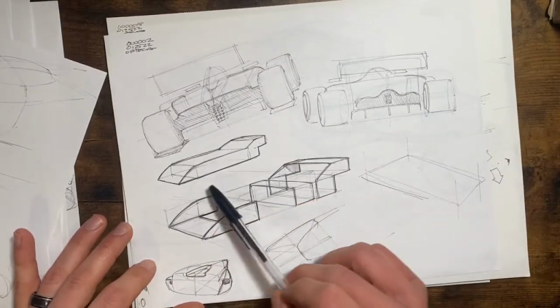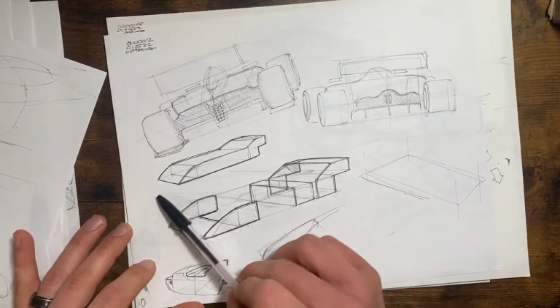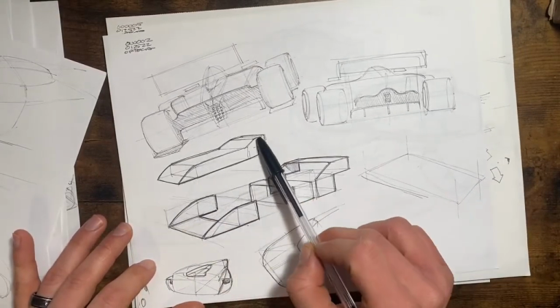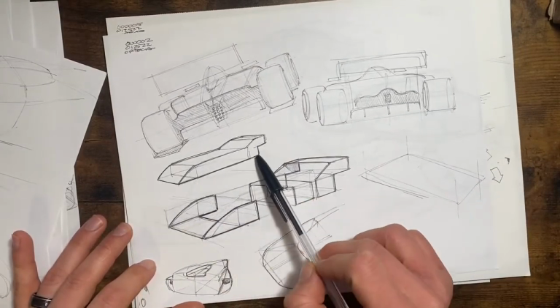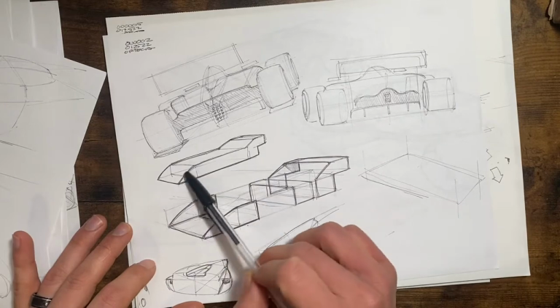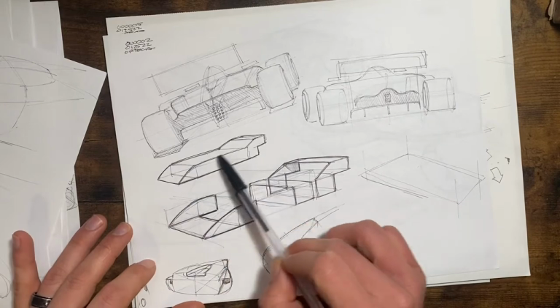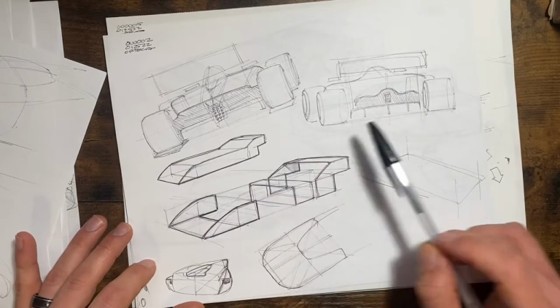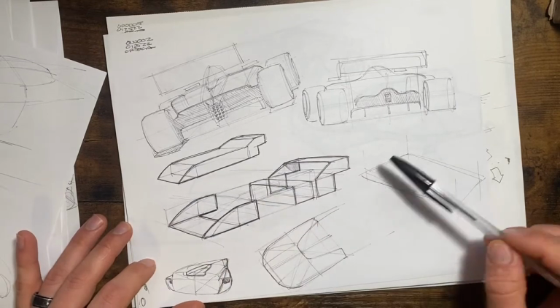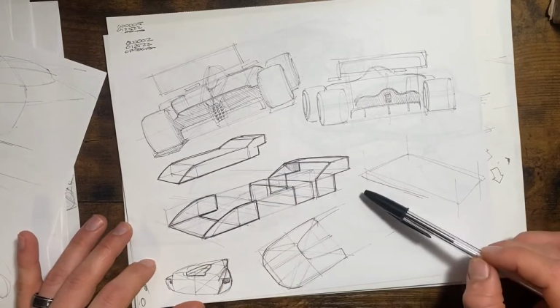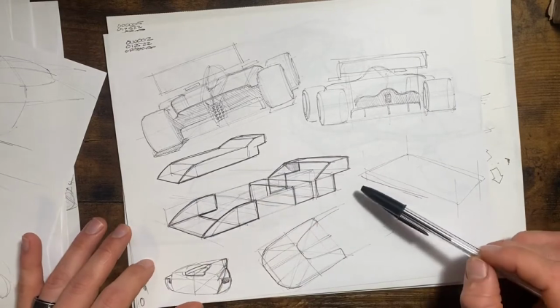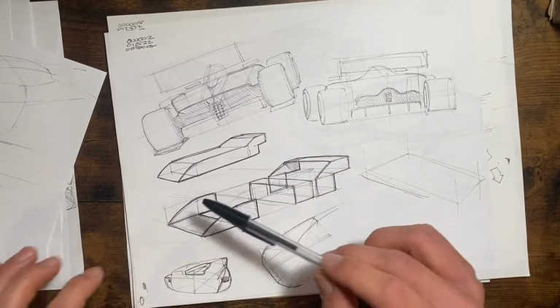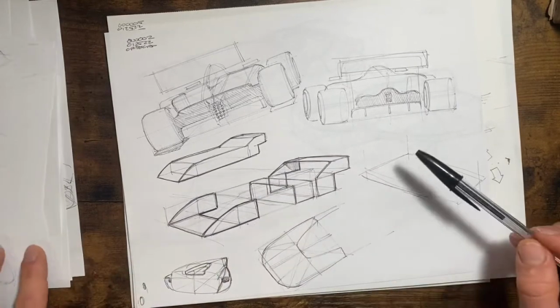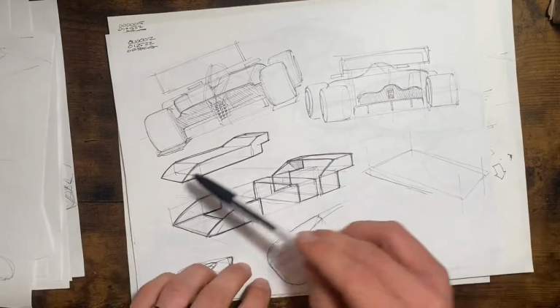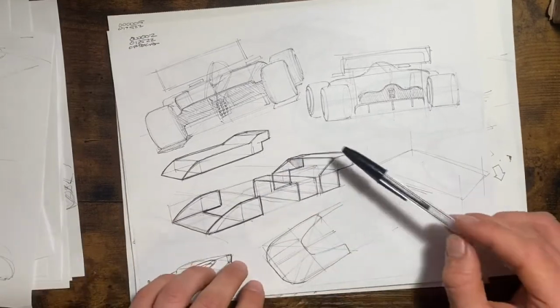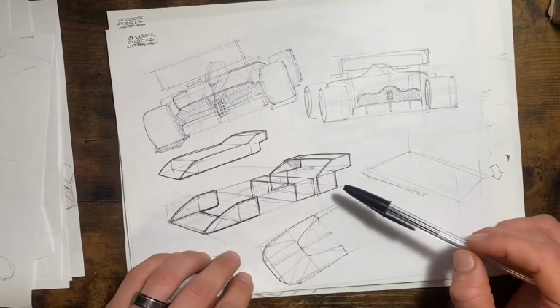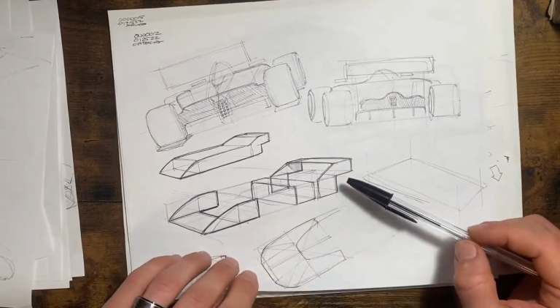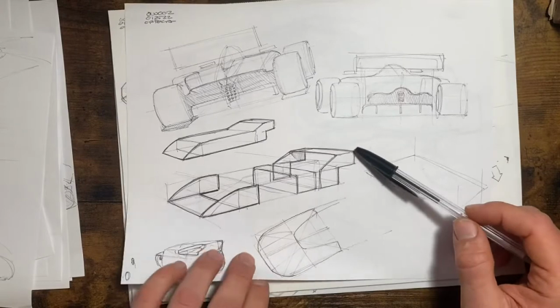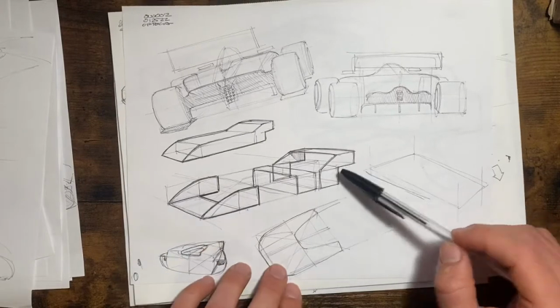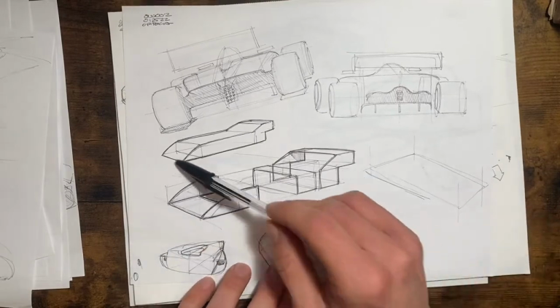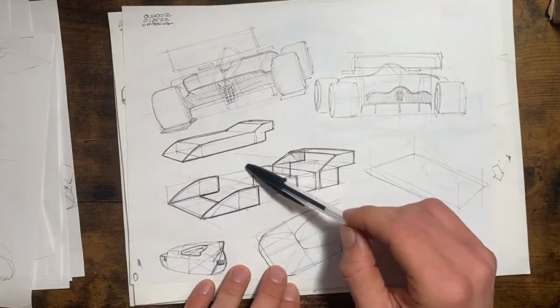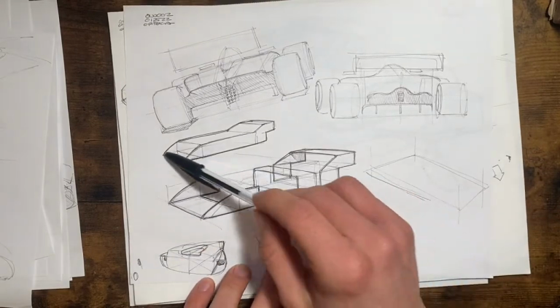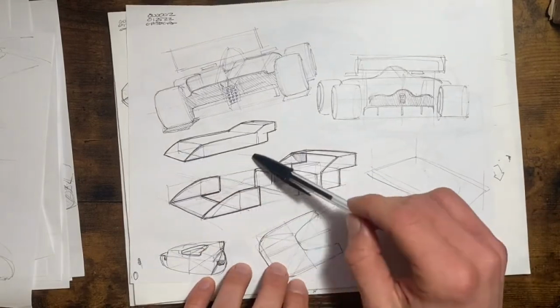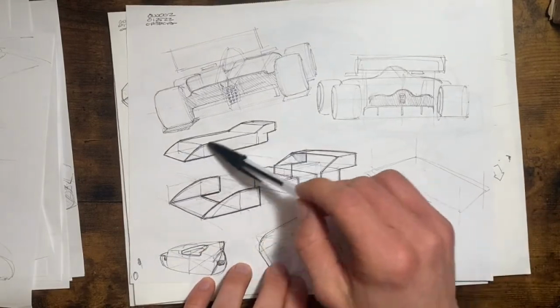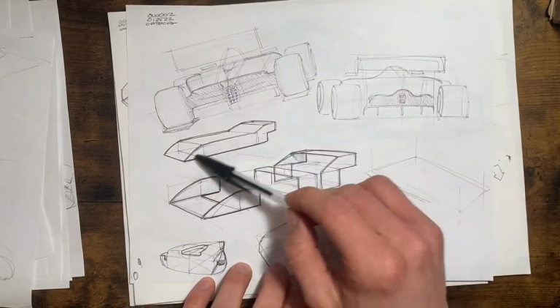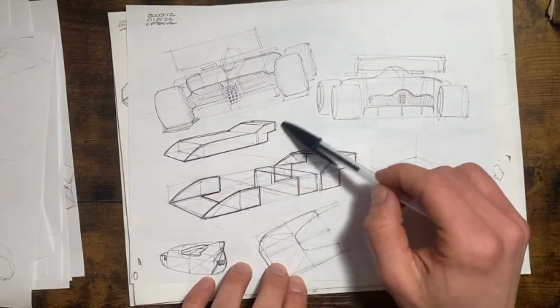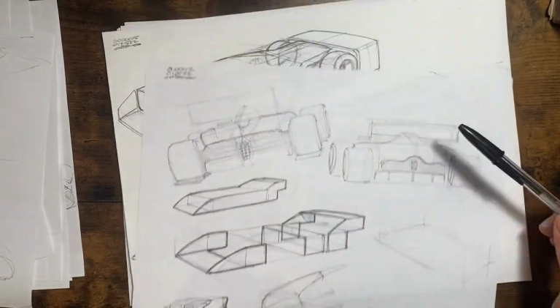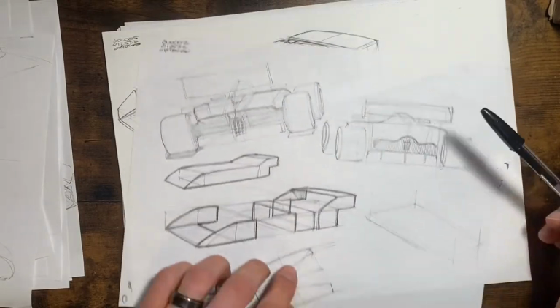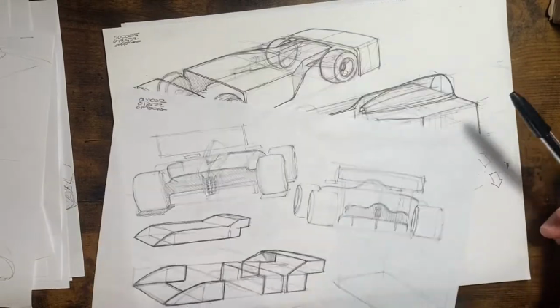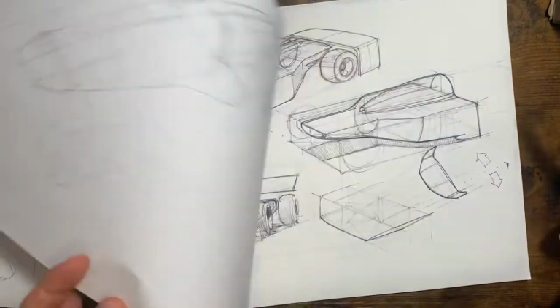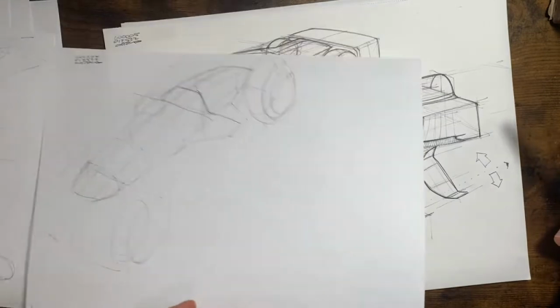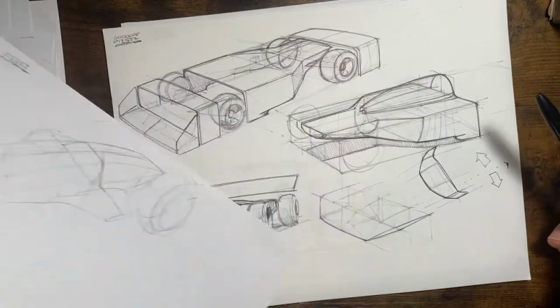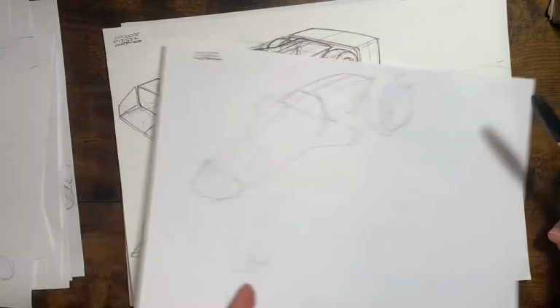Pretty simple forms again. F1 cars are new to me — I don't get to sketch F1 cars every day. A lot of this work in the beginning is just breaking down the form into something simple.